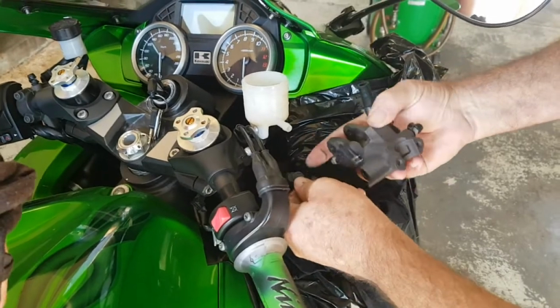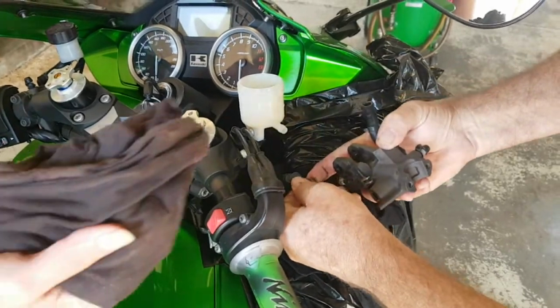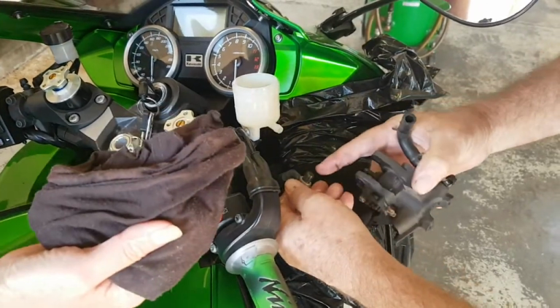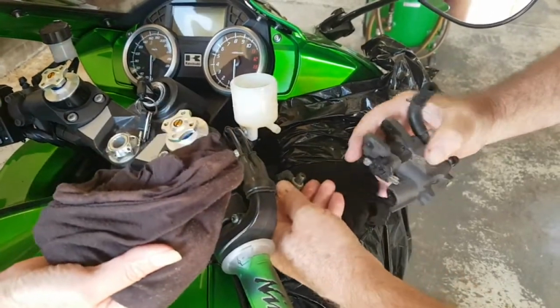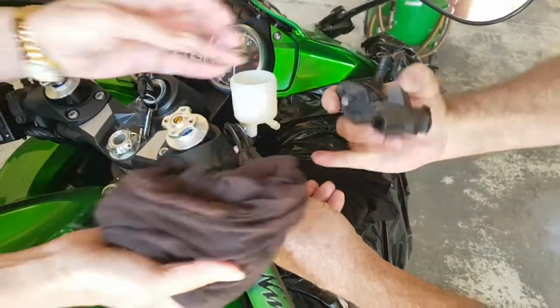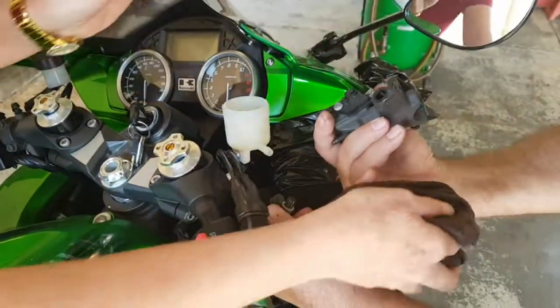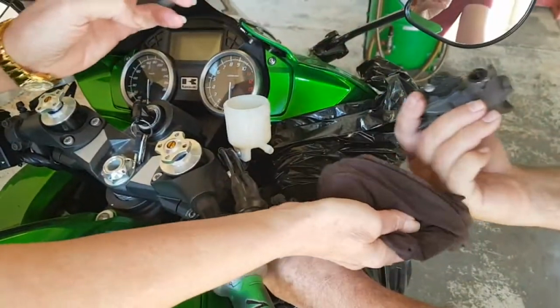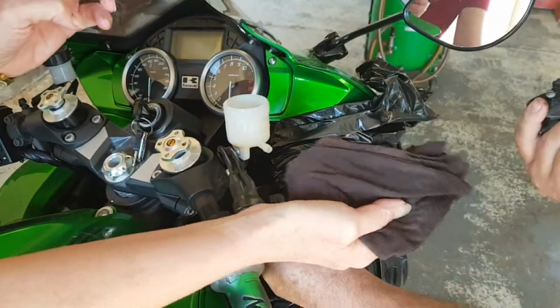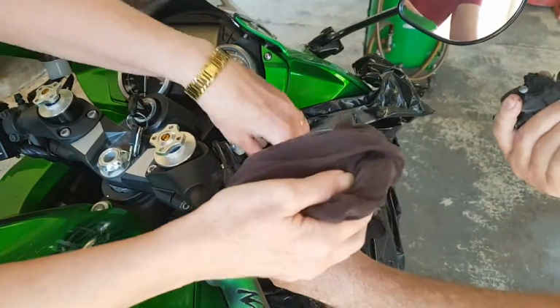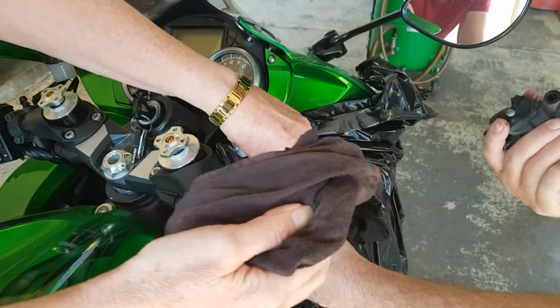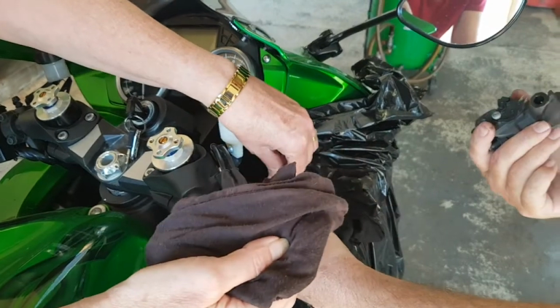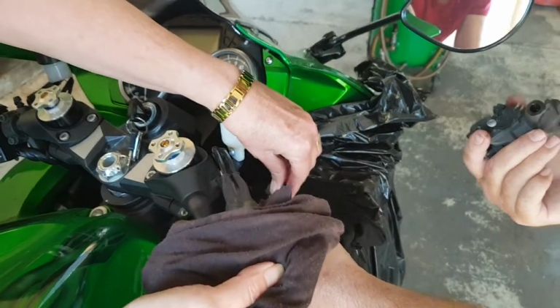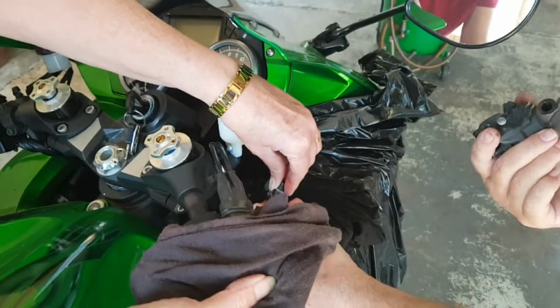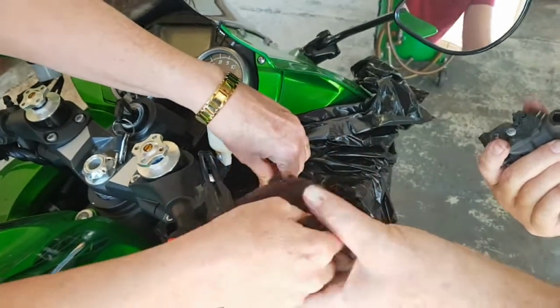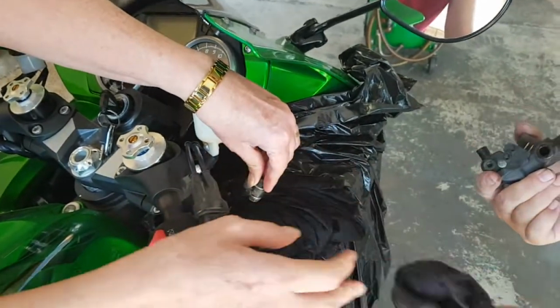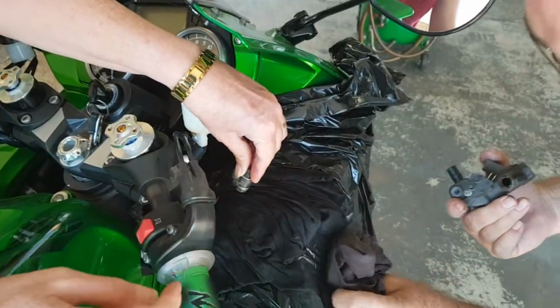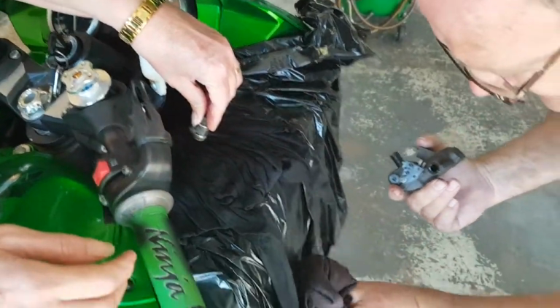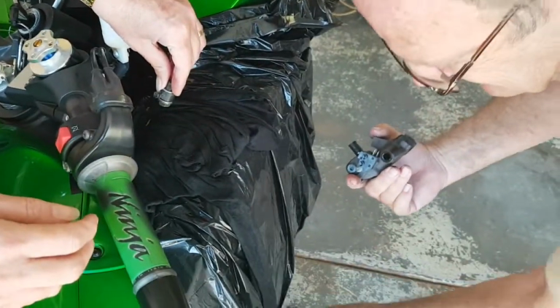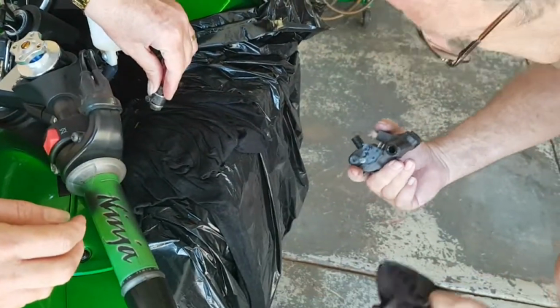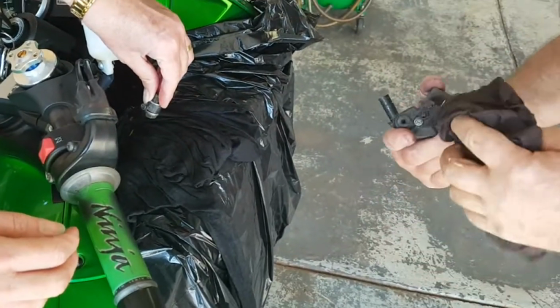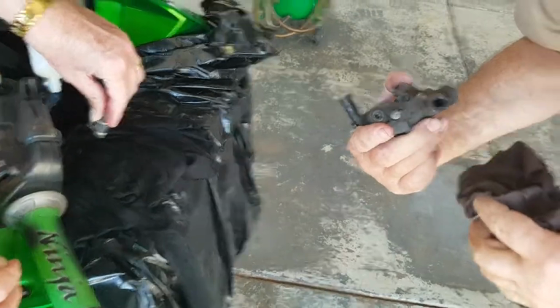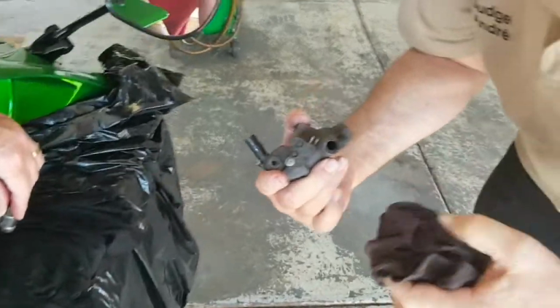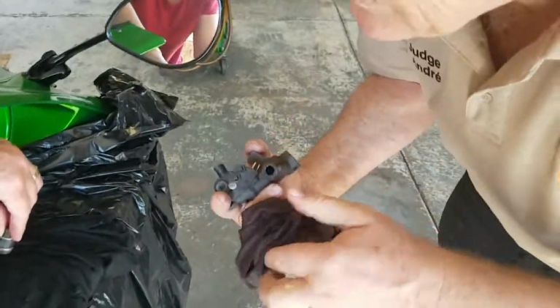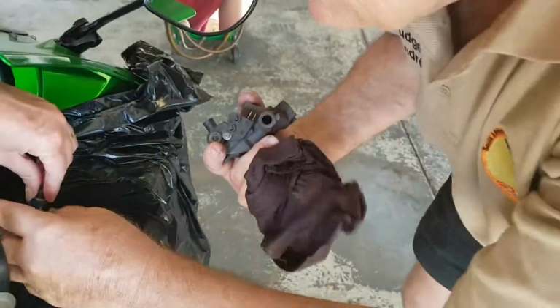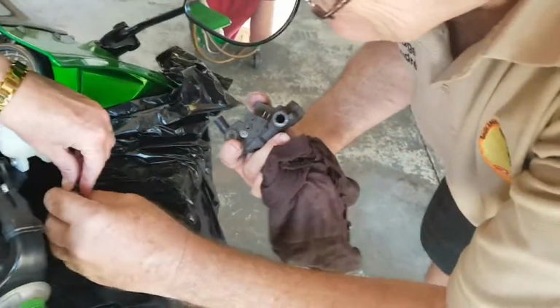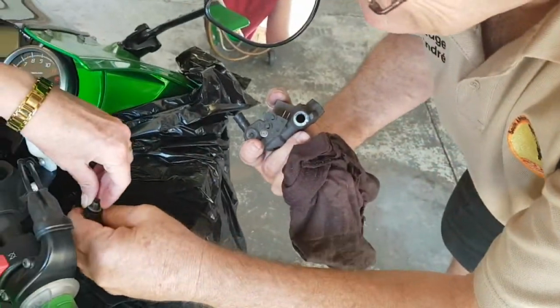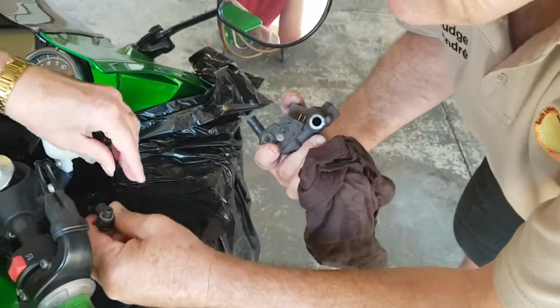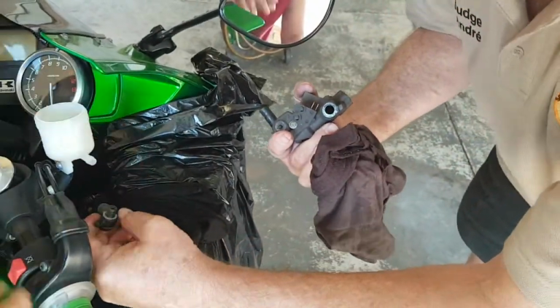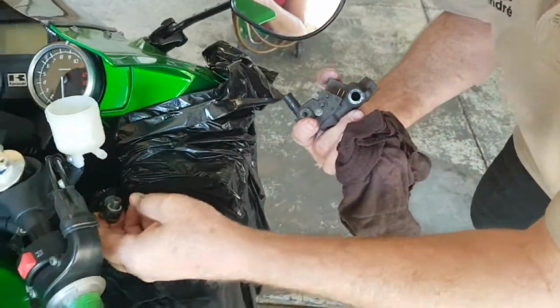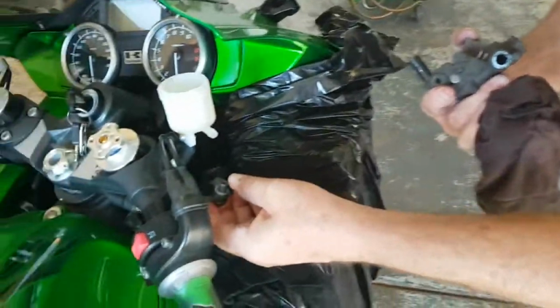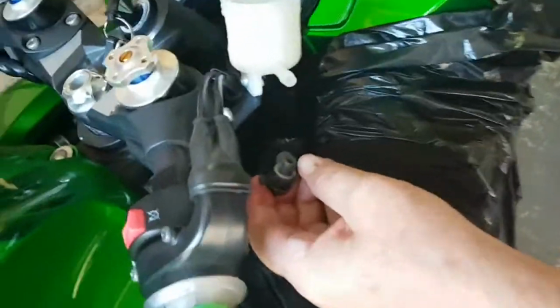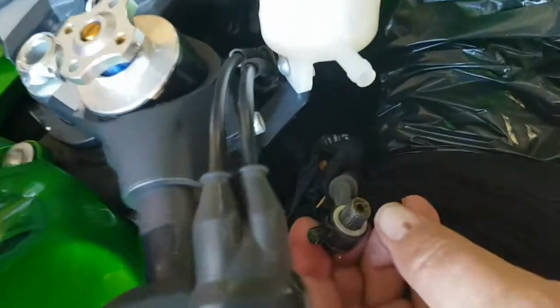So now it's off and the pipe can come off. And now it goes. Yes, that's where it comes.